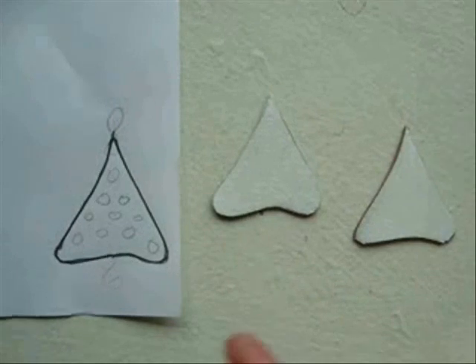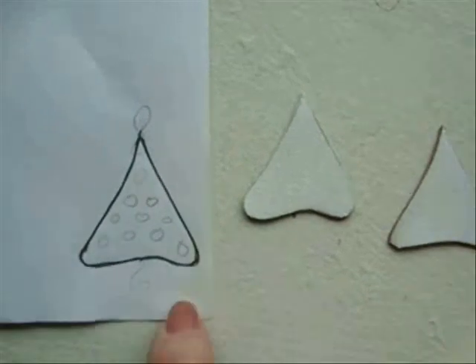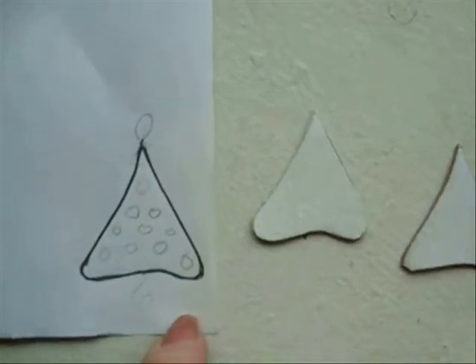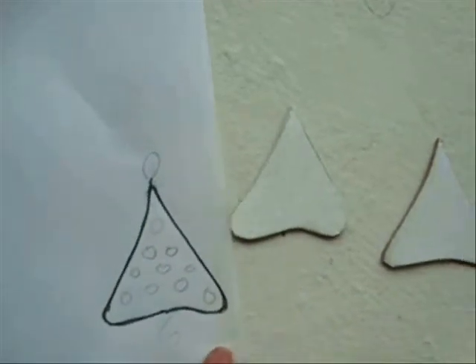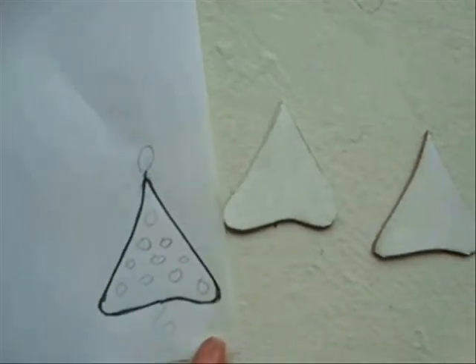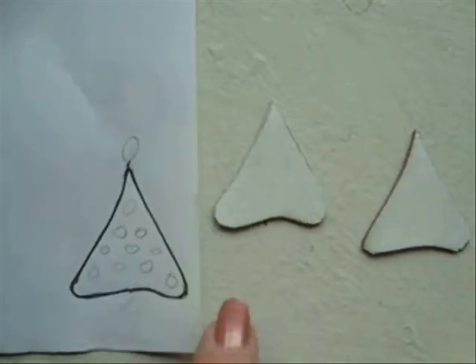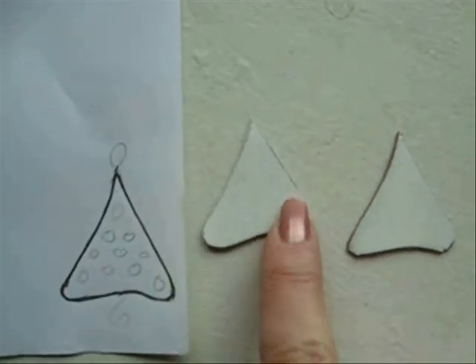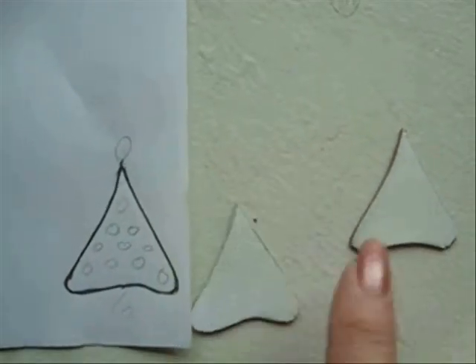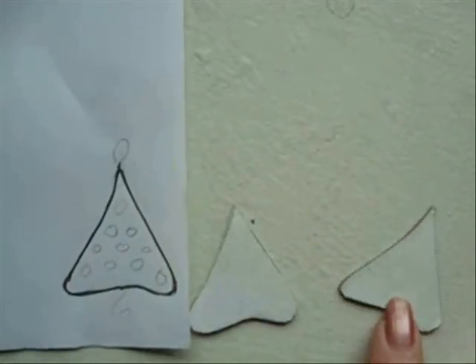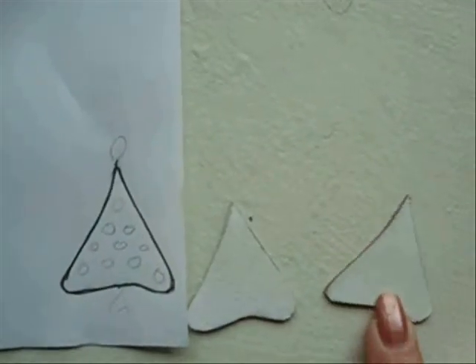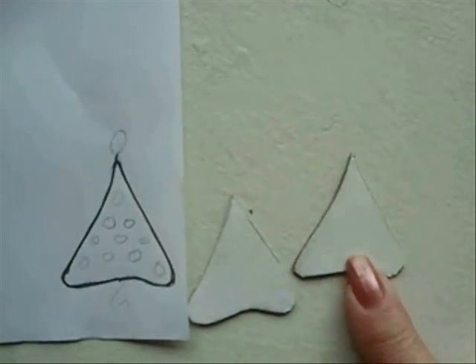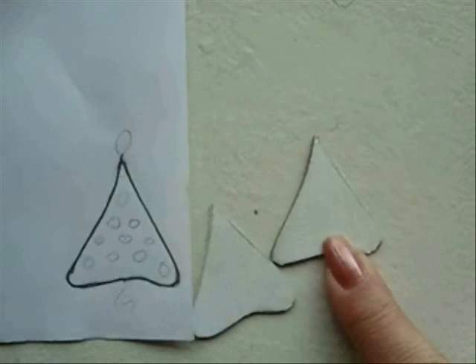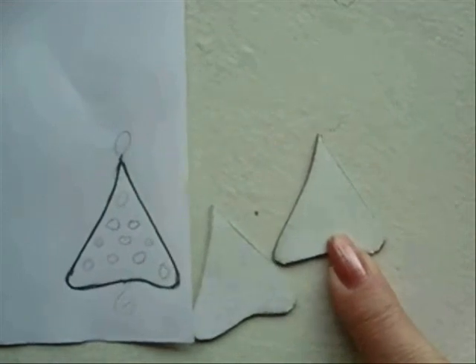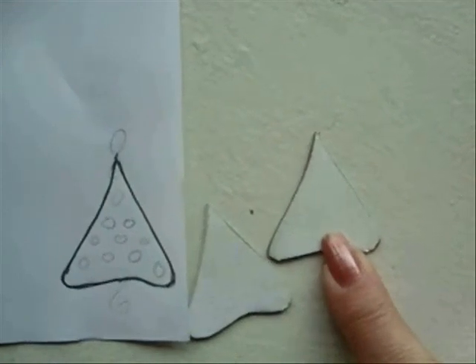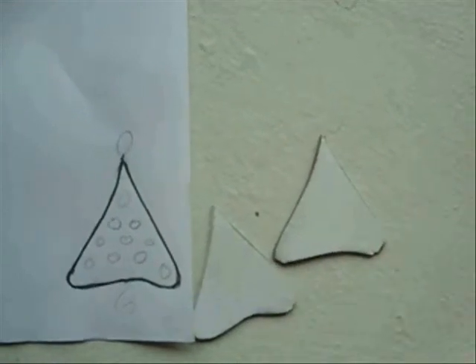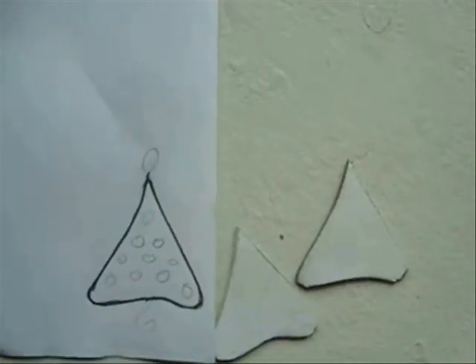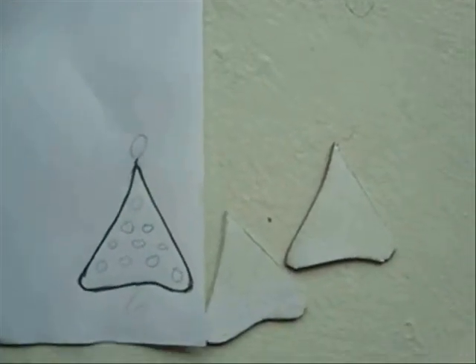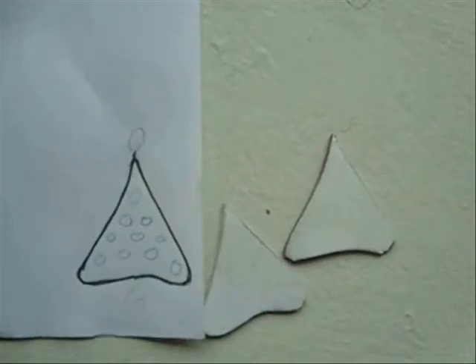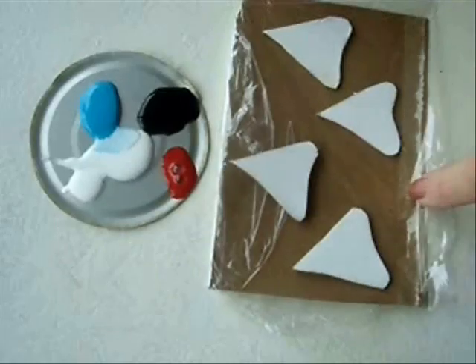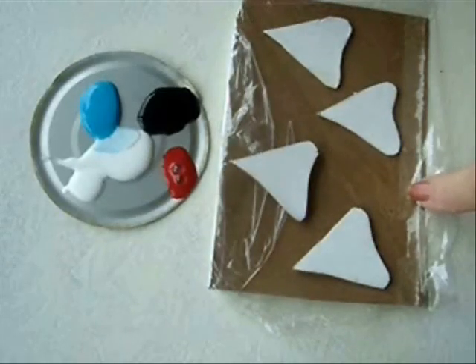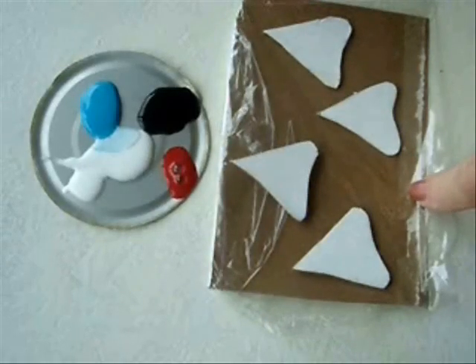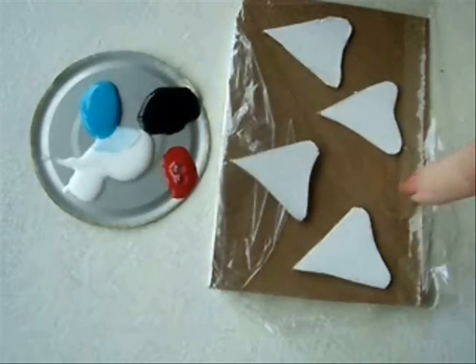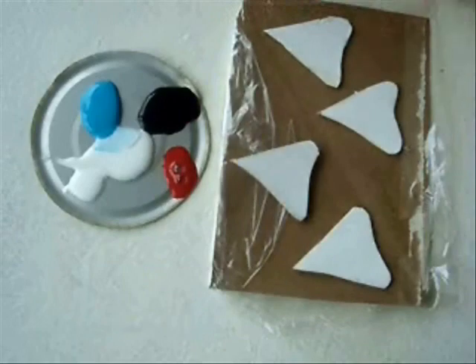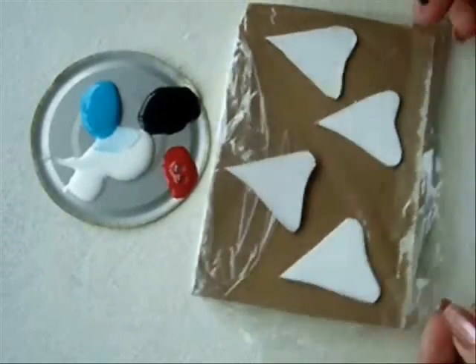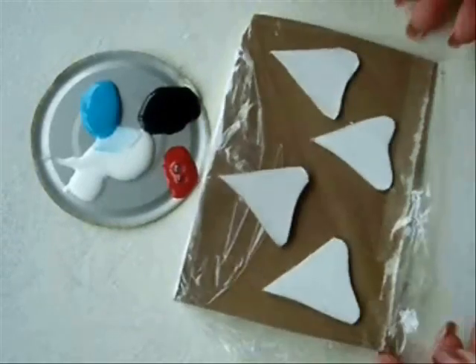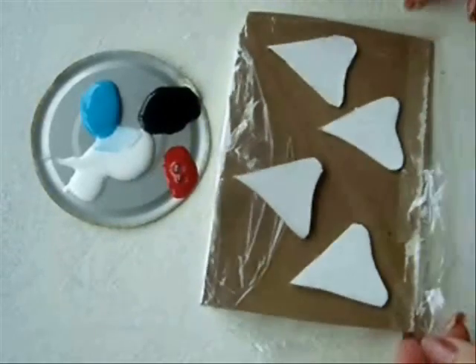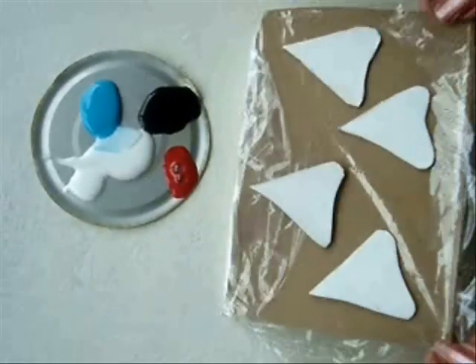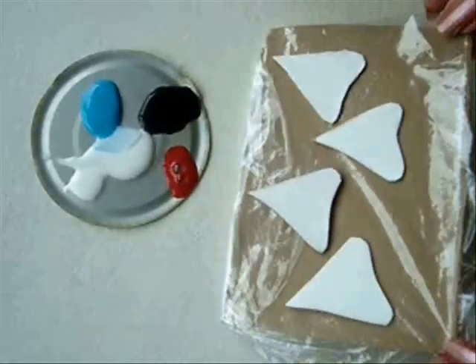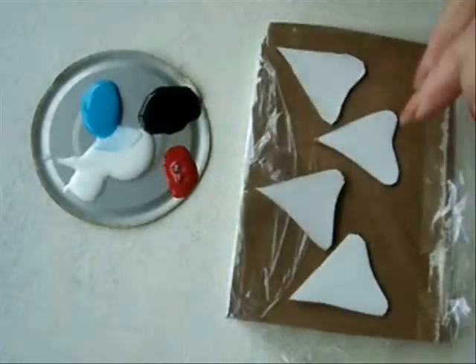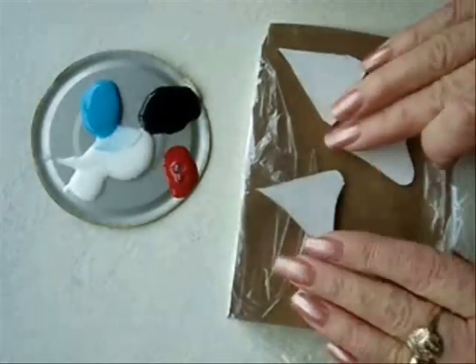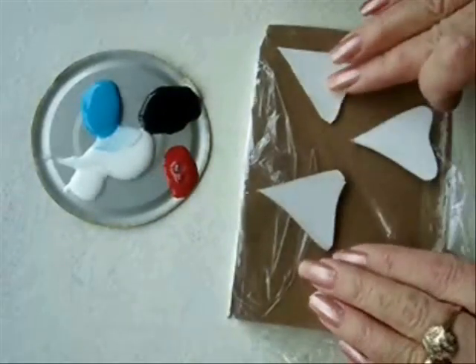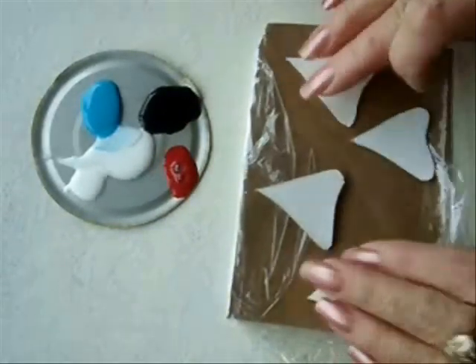Draw a Christmas tree shape and cut it out of a cereal box. I have two layers of cereal box glued together here. Place your cardboard cutouts on a plastic — I've just got them on a plastic sandwich bag here.